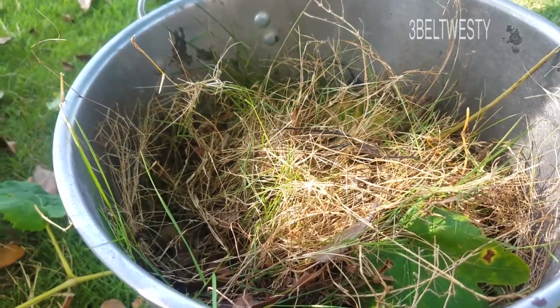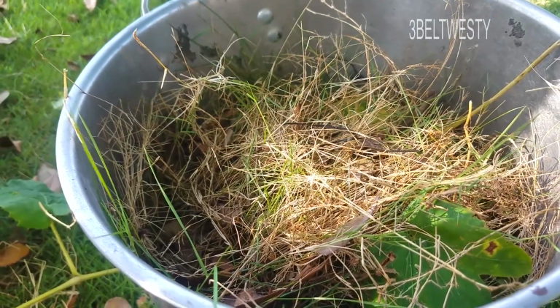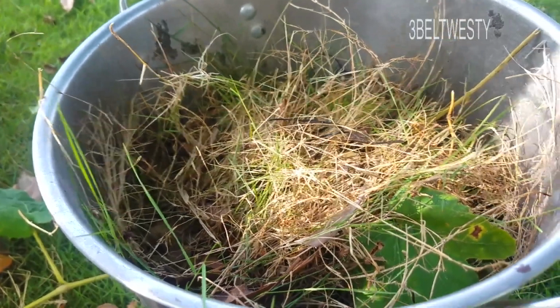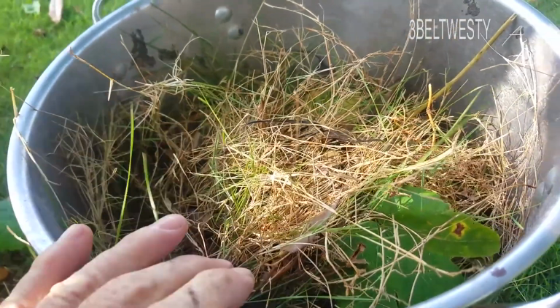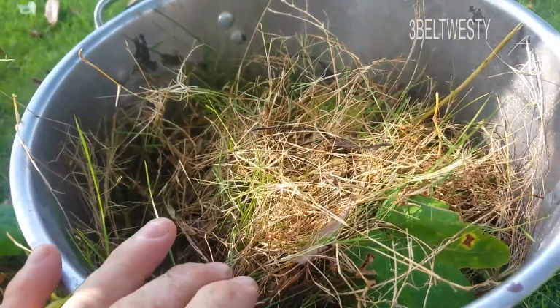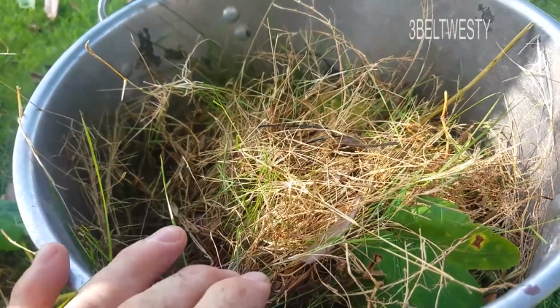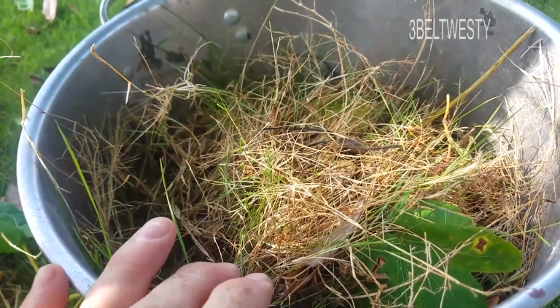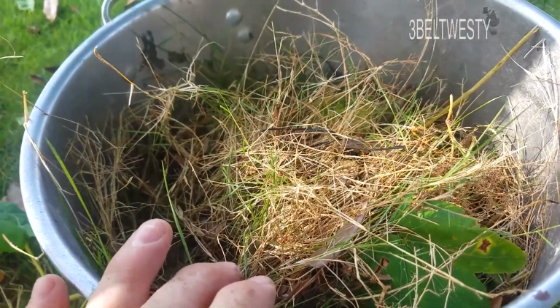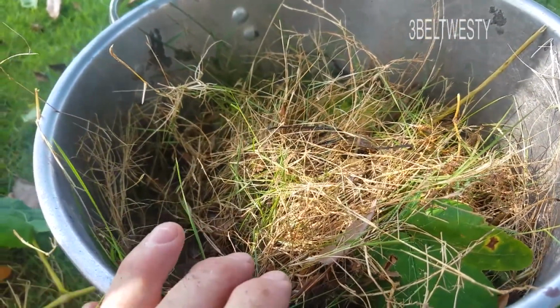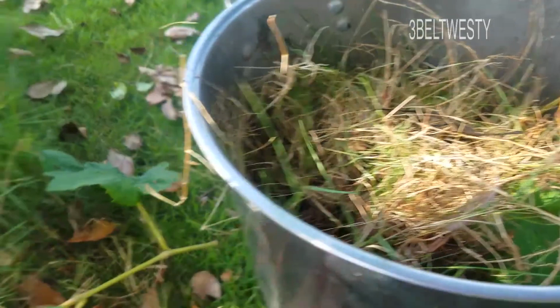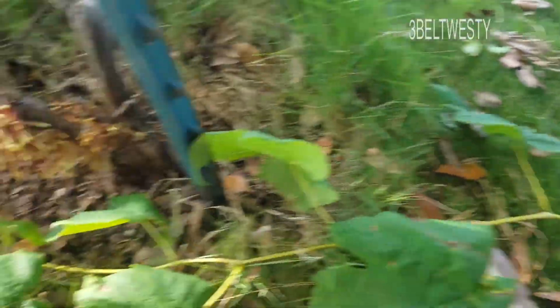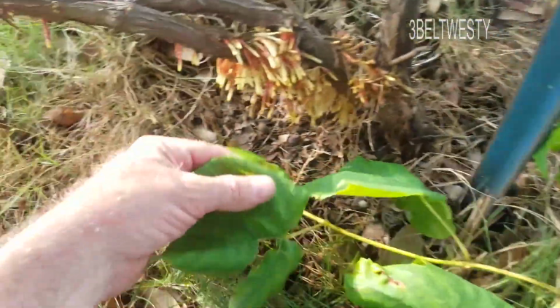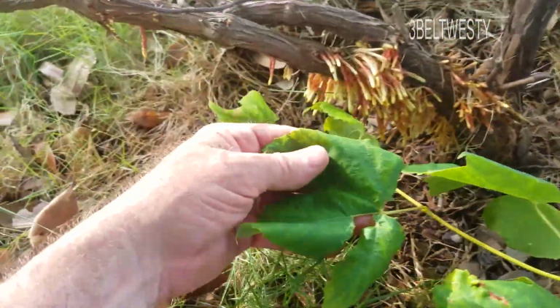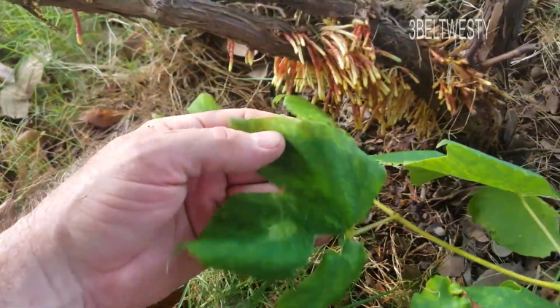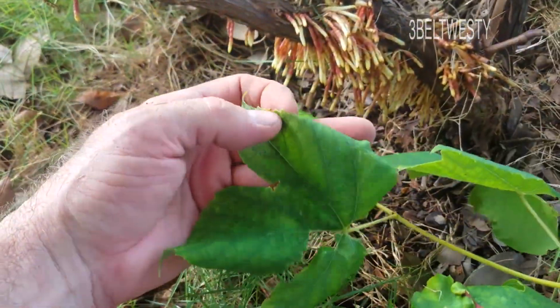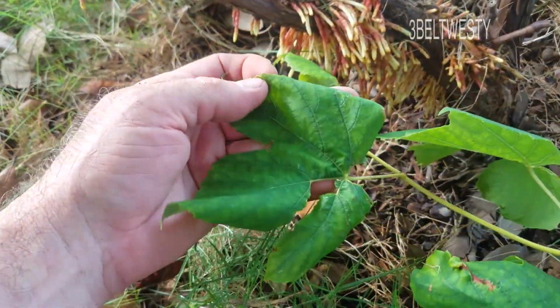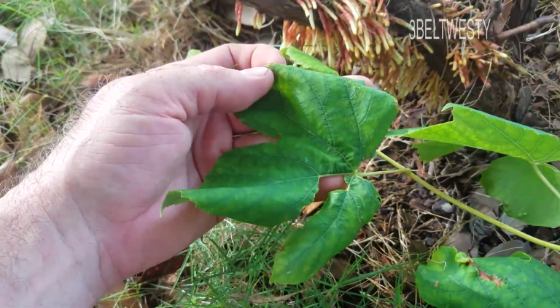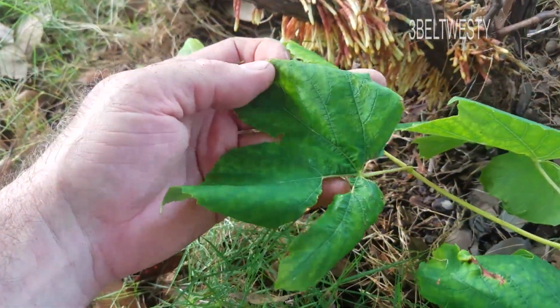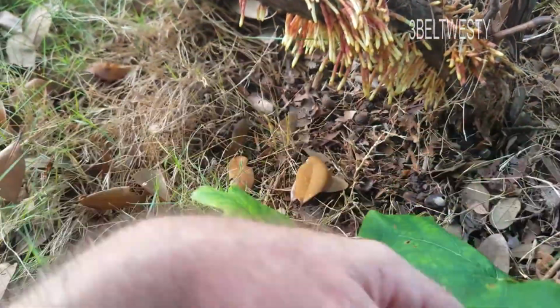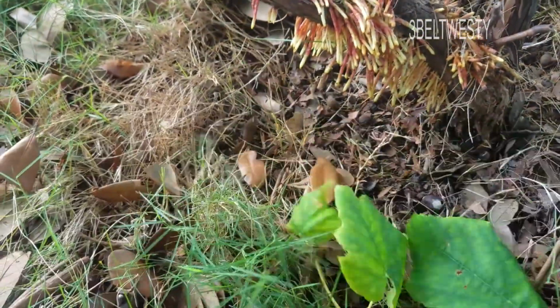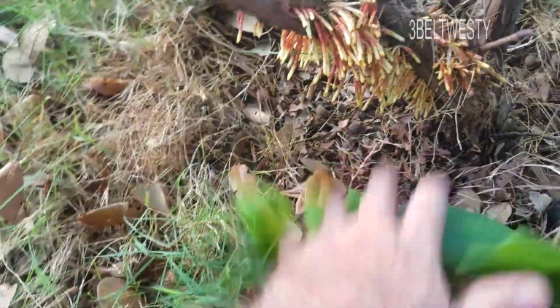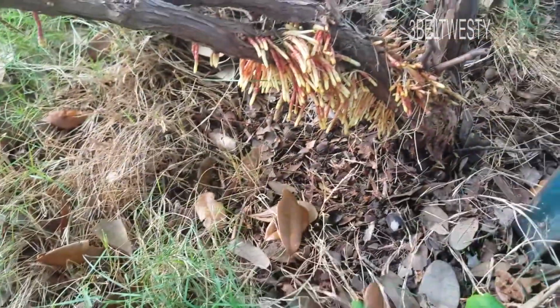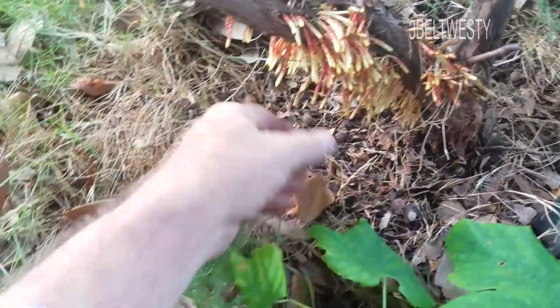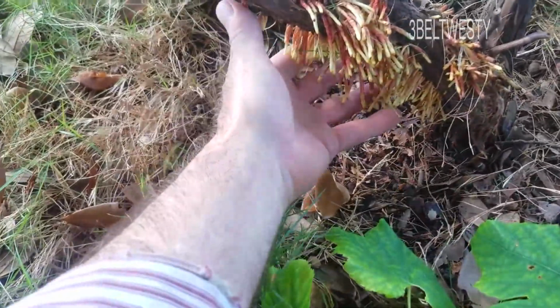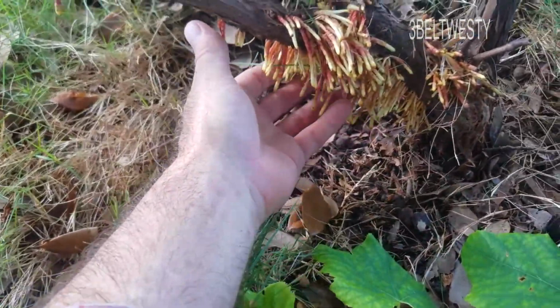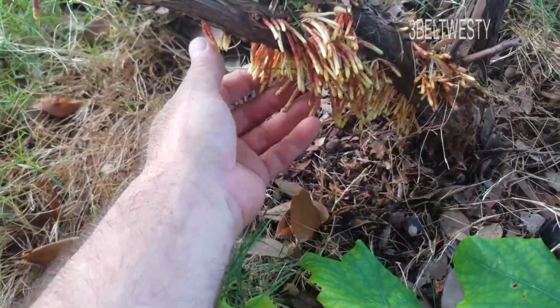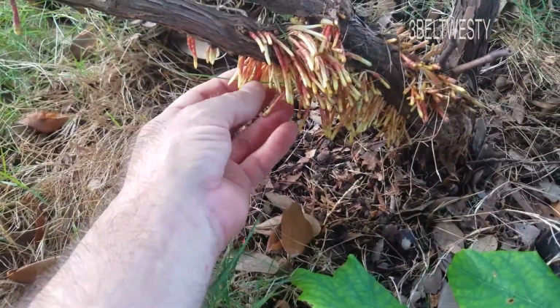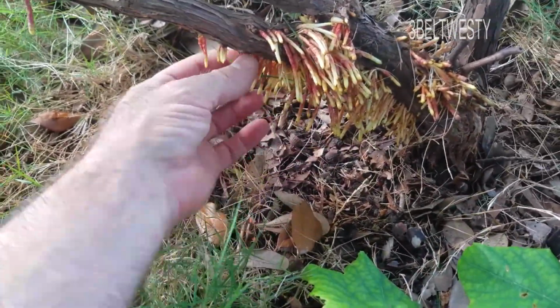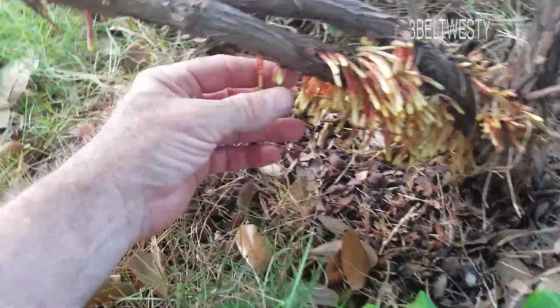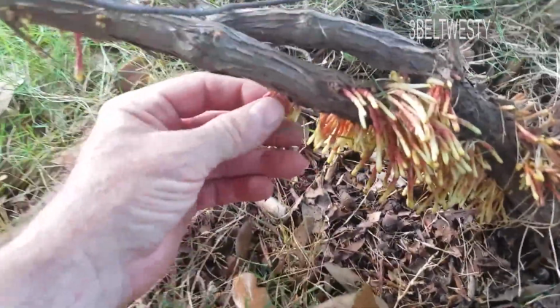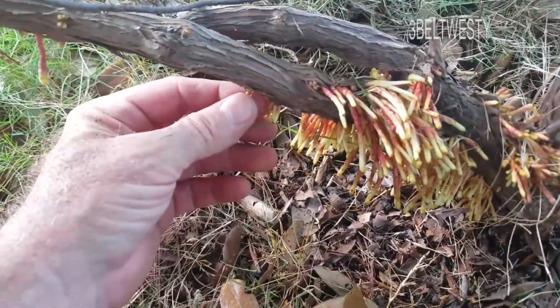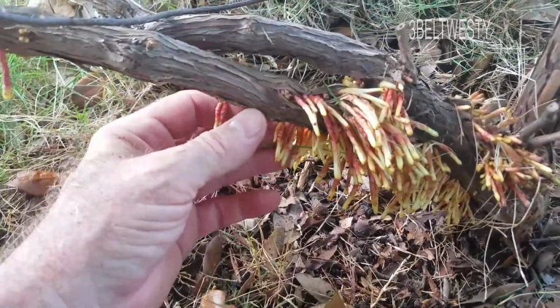I'm removing some grass that grew around a Thompson seedless grape. Here's what the leaves look like. South Mississippi, but look at this stuff — I guess these are rootlets or something.